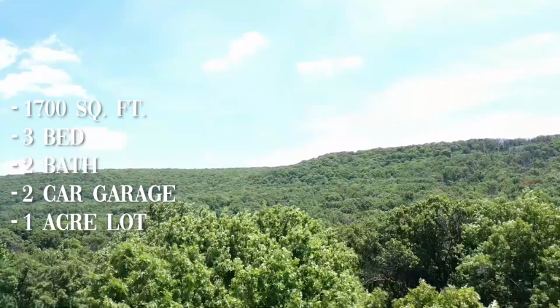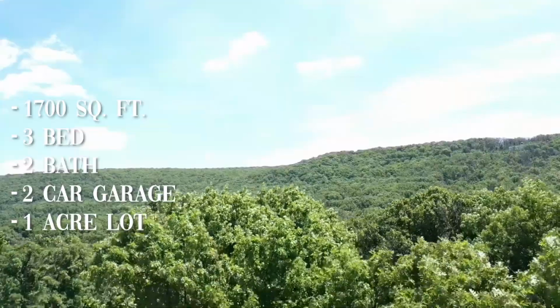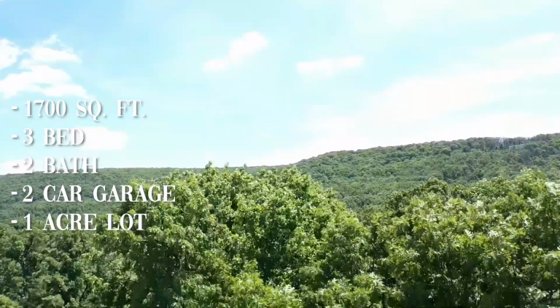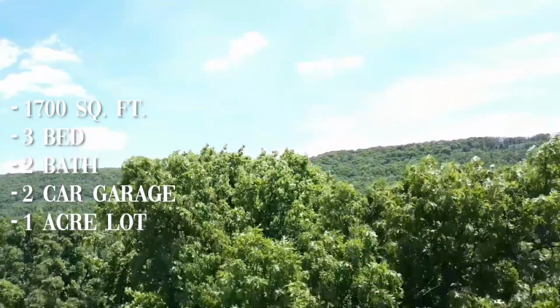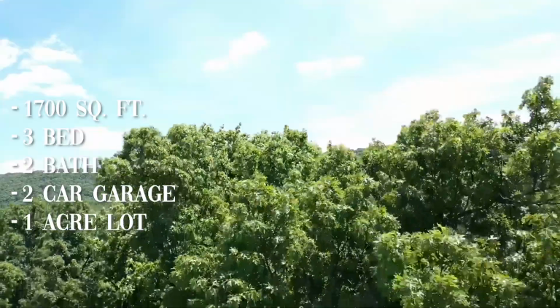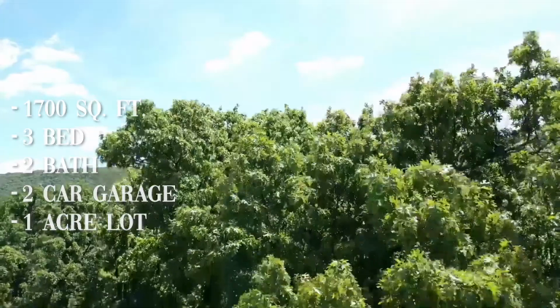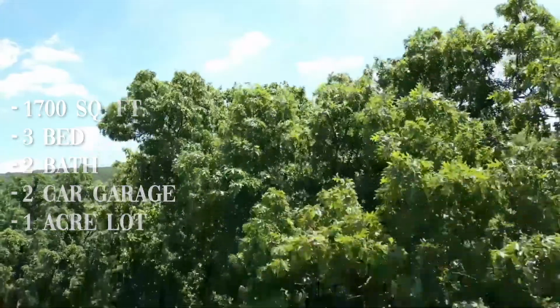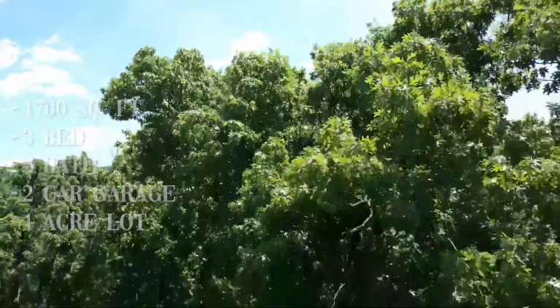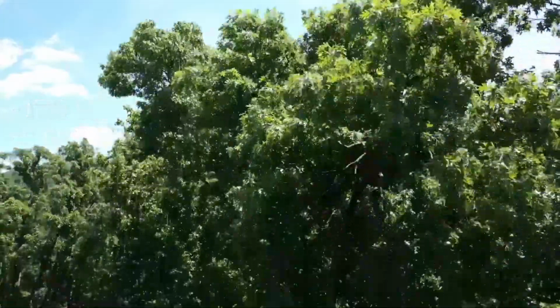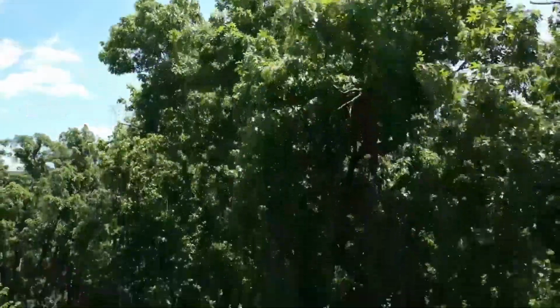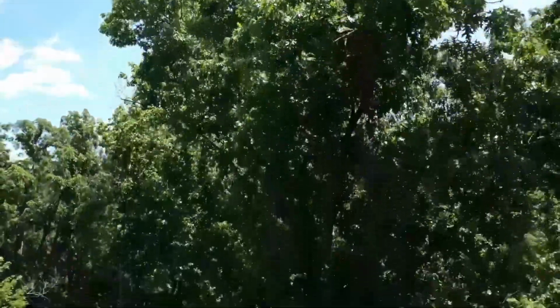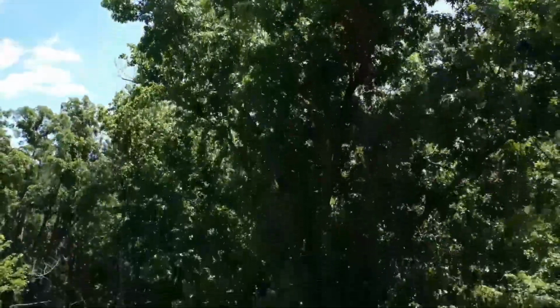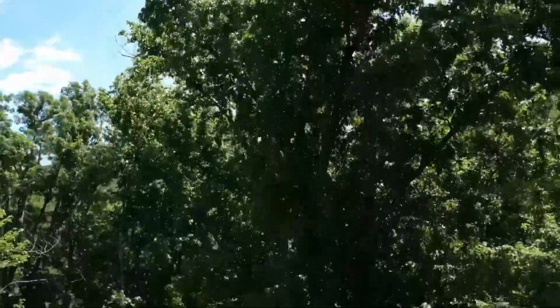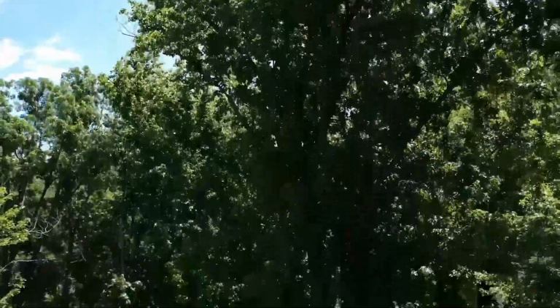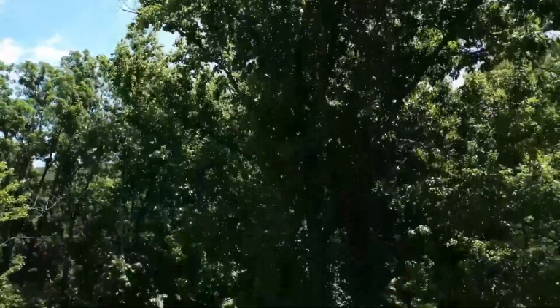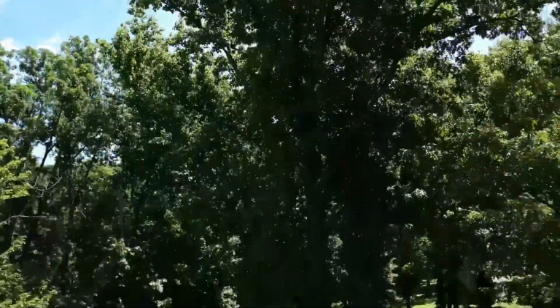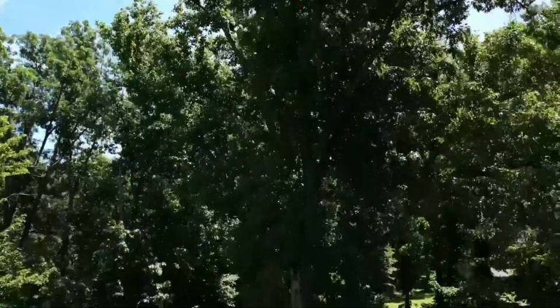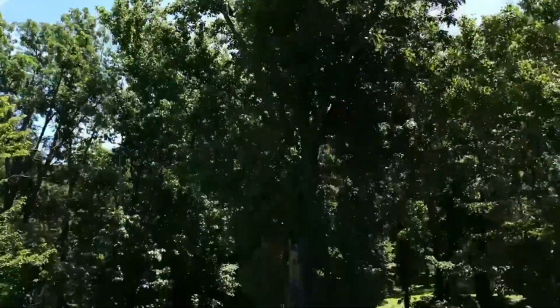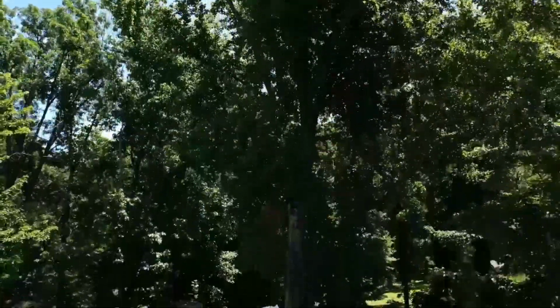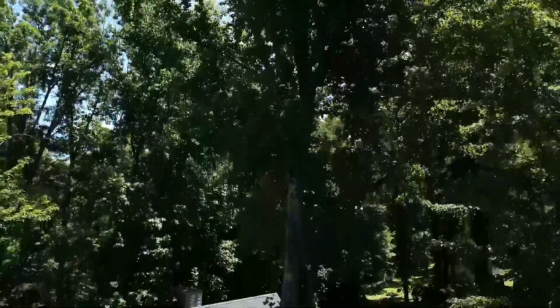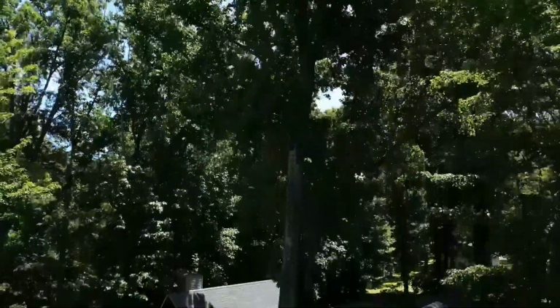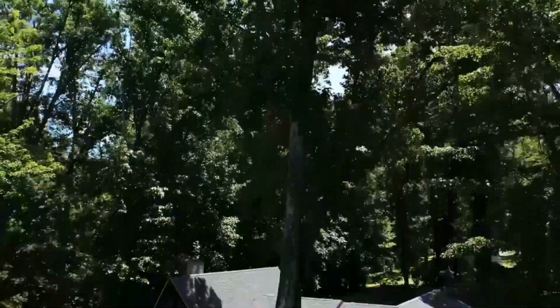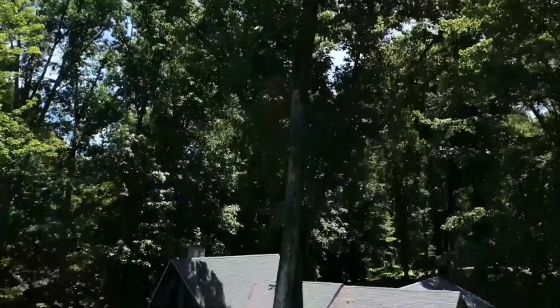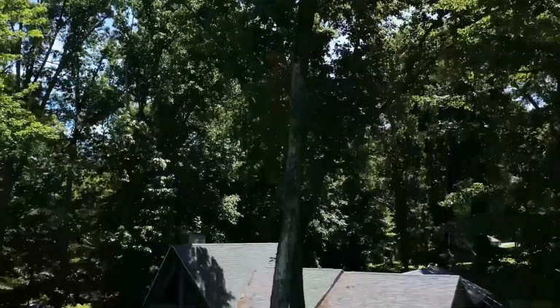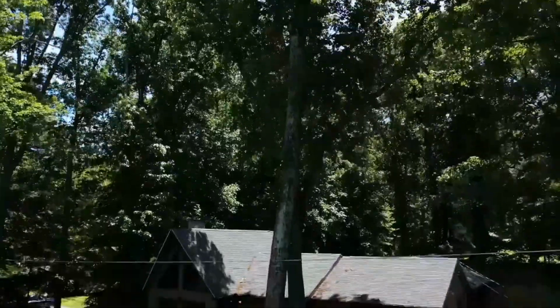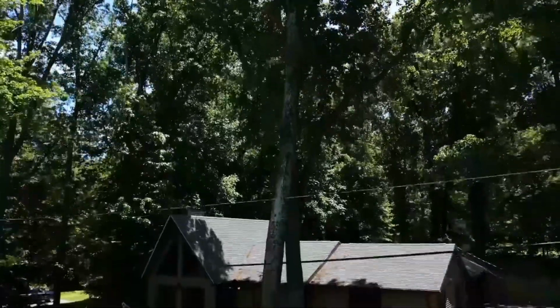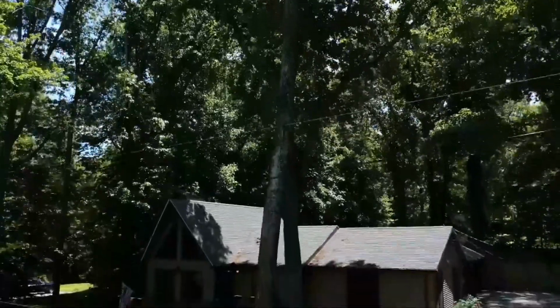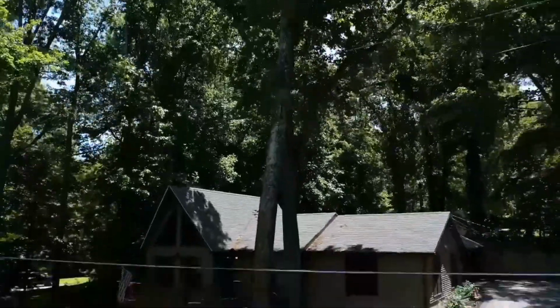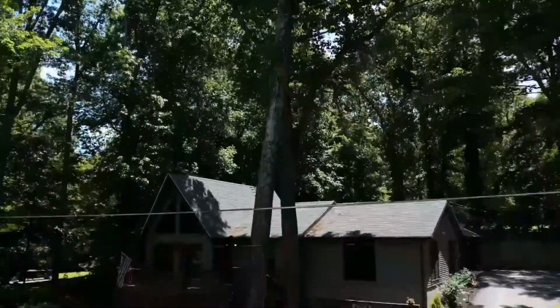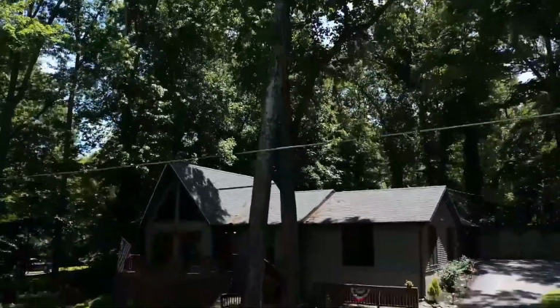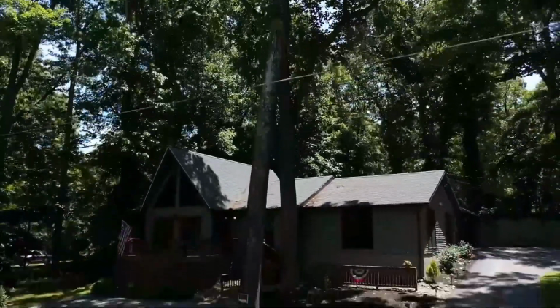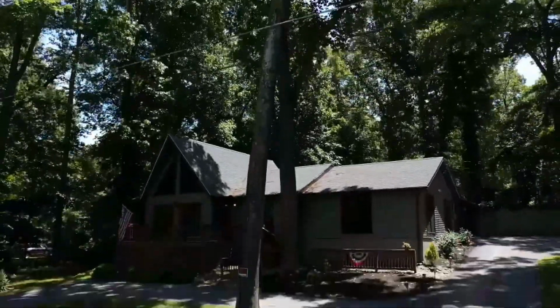This home is perfect for that weekend getaway or to just enjoy every day as if on vacation. But don't worry — even though you are away from the world, the internet reception is on point.